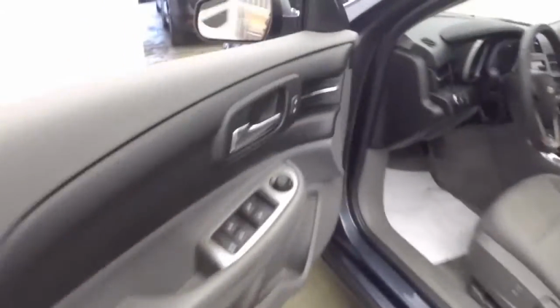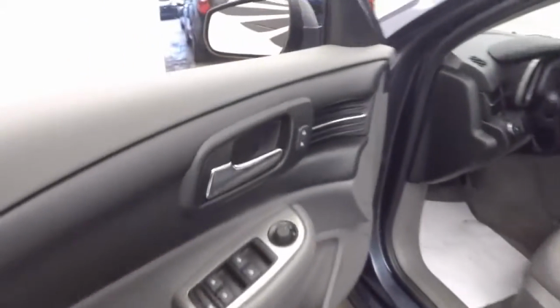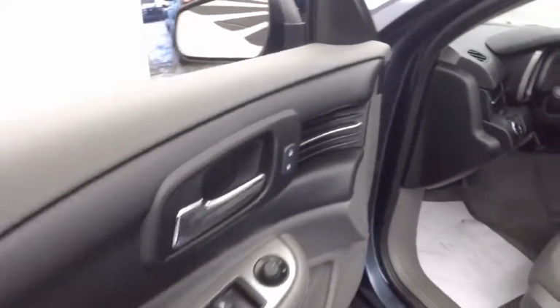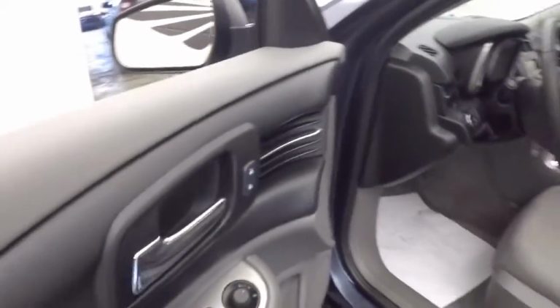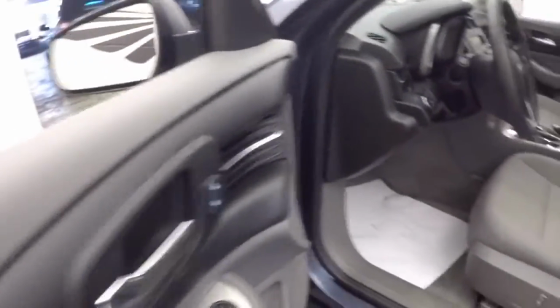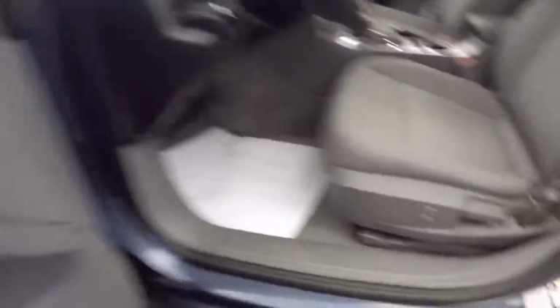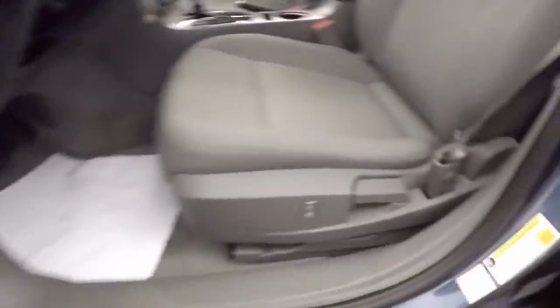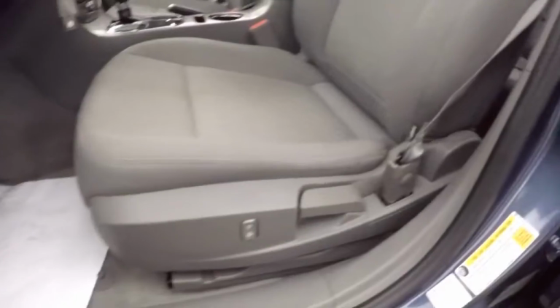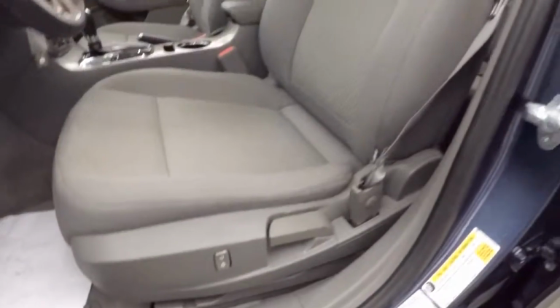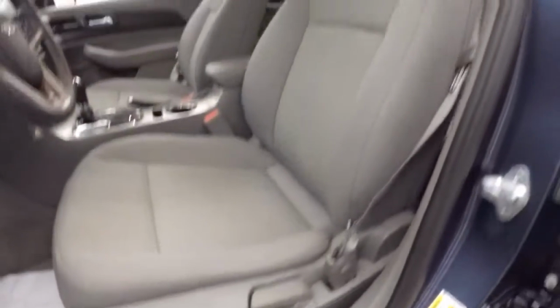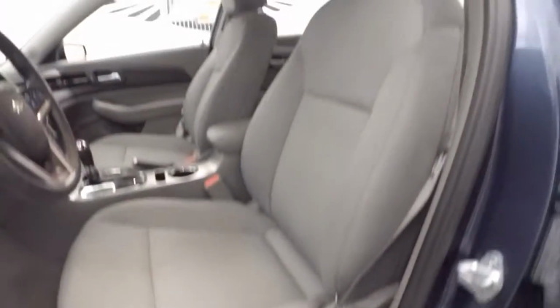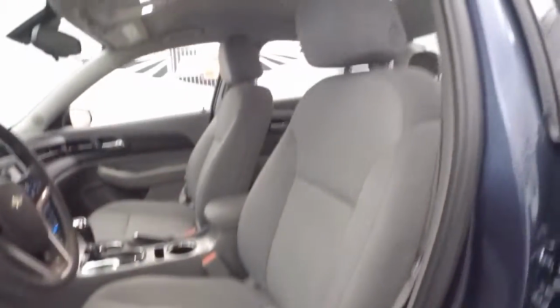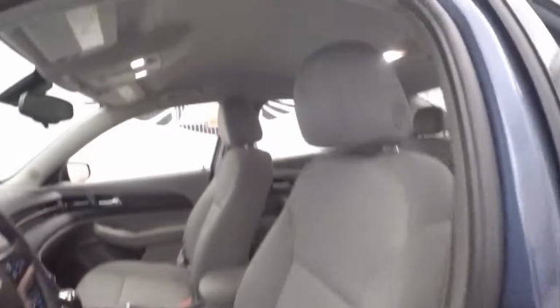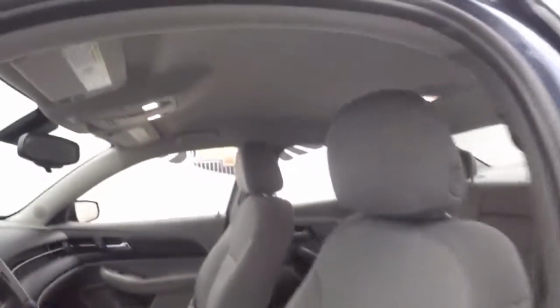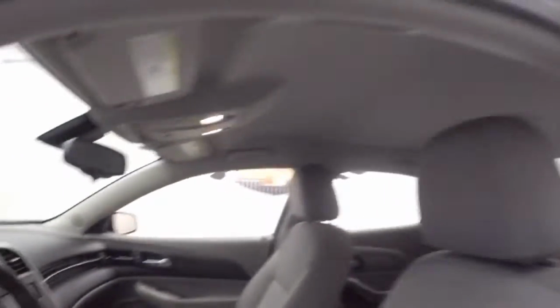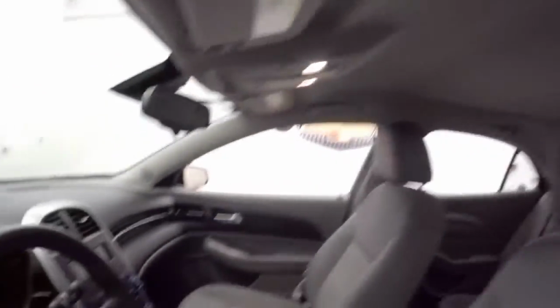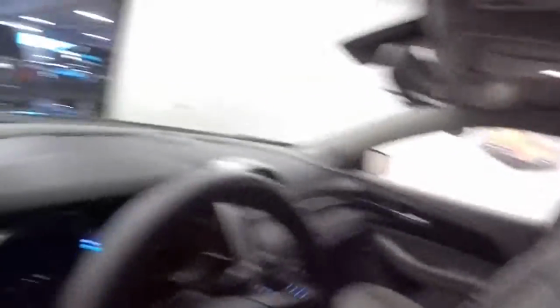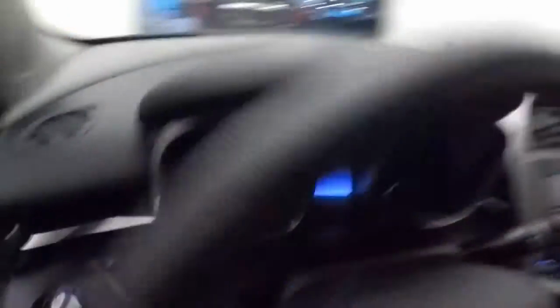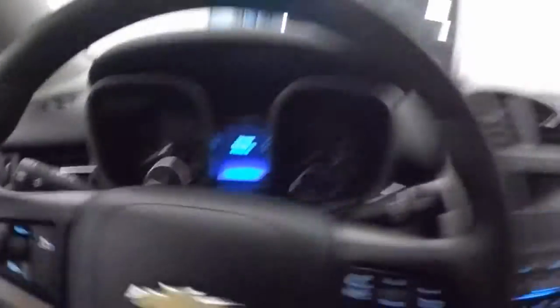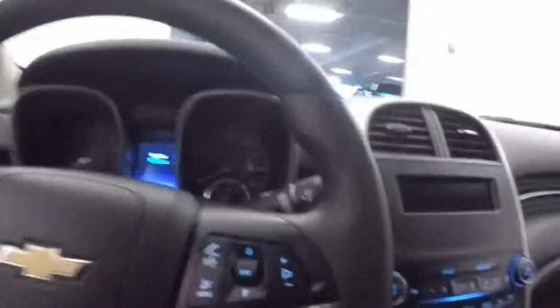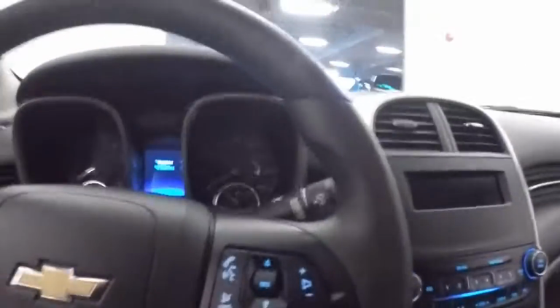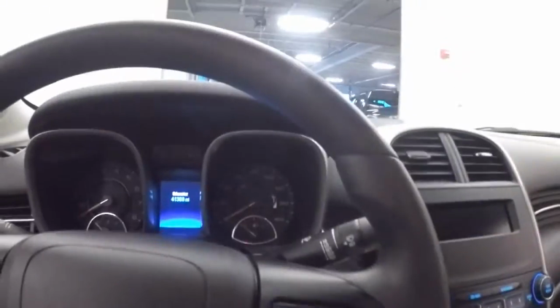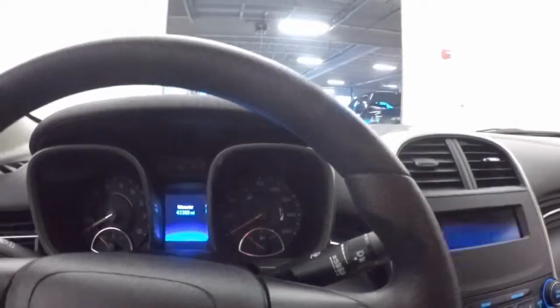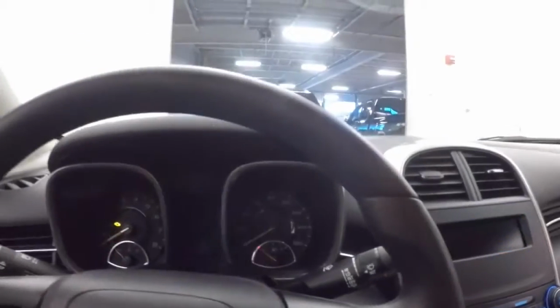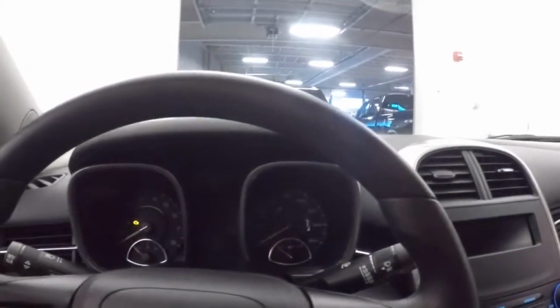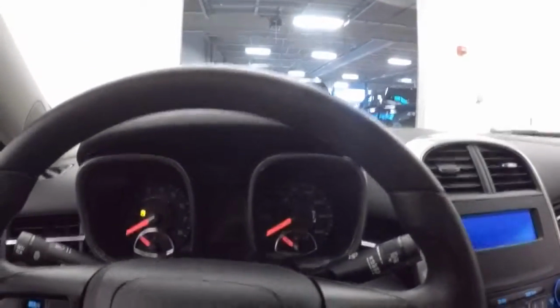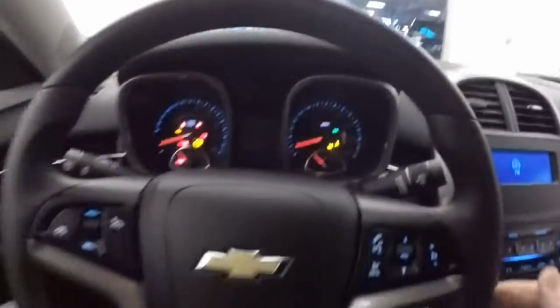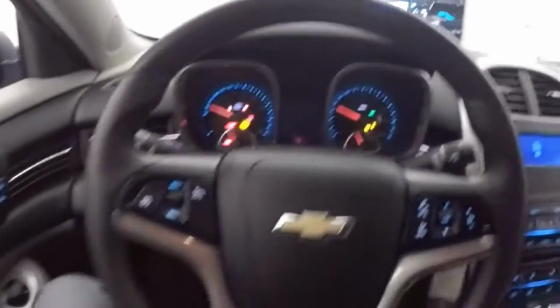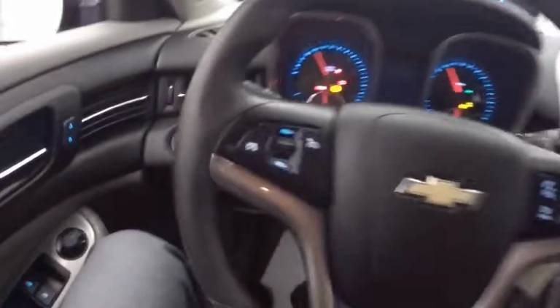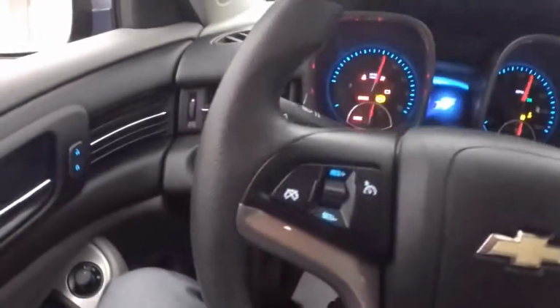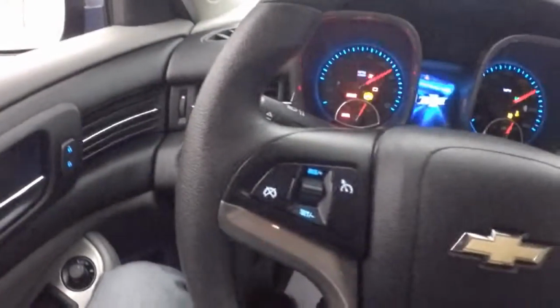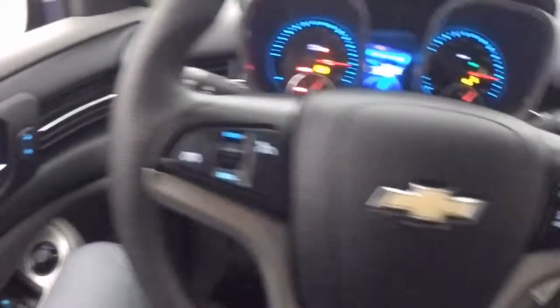Front power windows, power locks, power mirrors, manual seat adjustments. Gray cloth looks great. We'll start this up — cruise control and audio controls on the steering wheel.